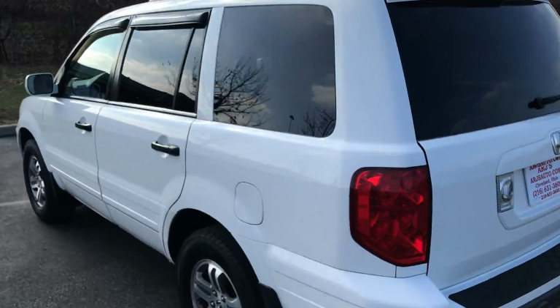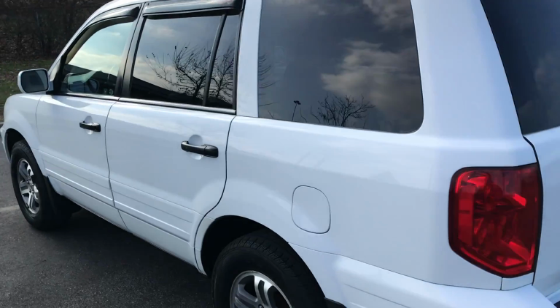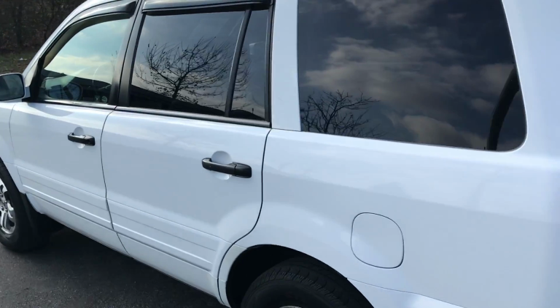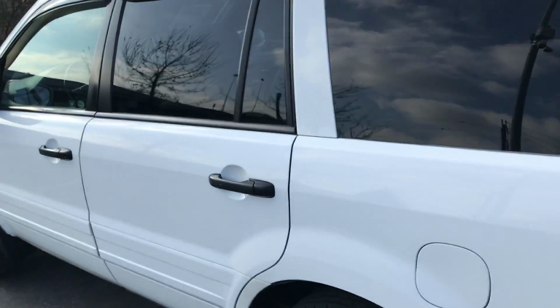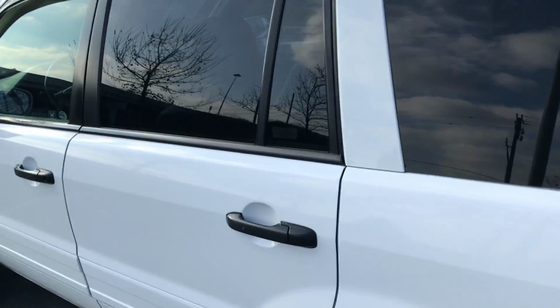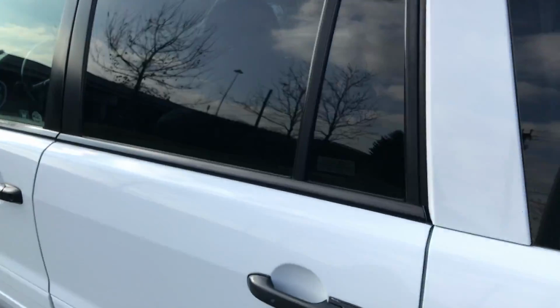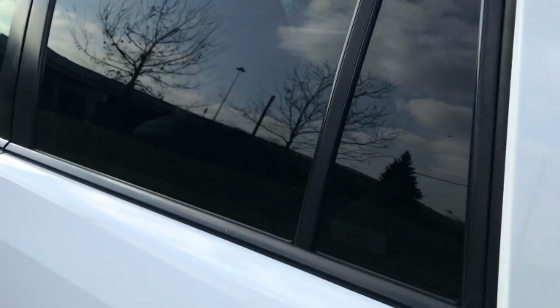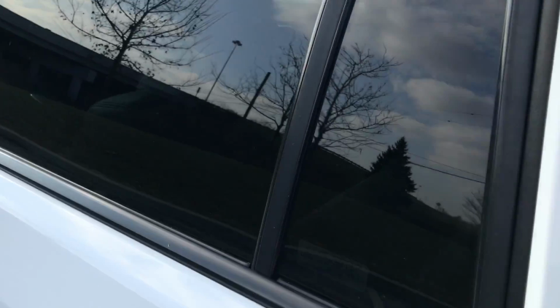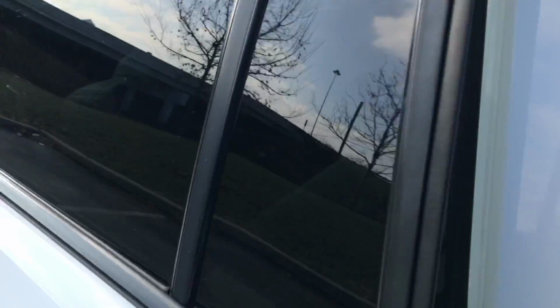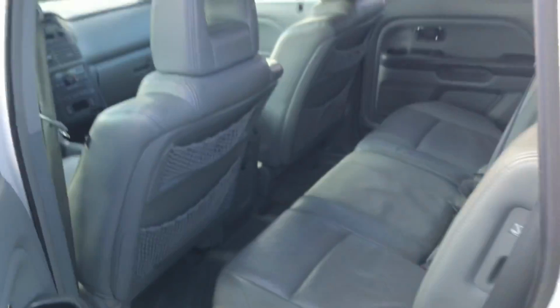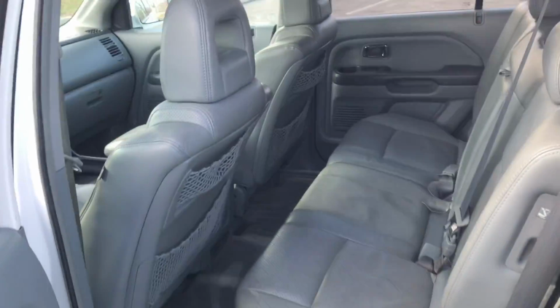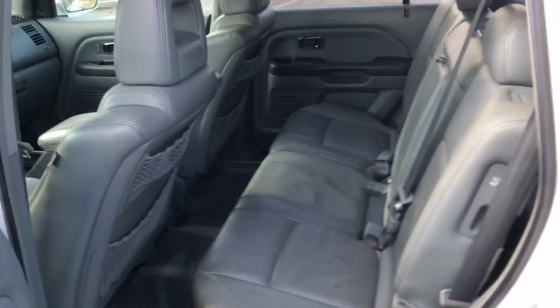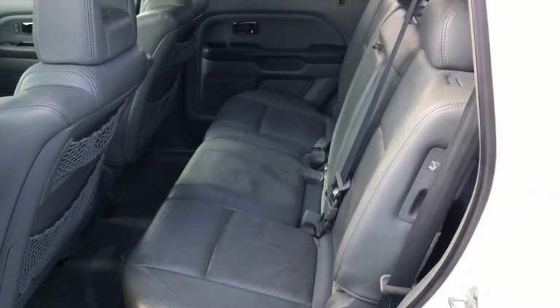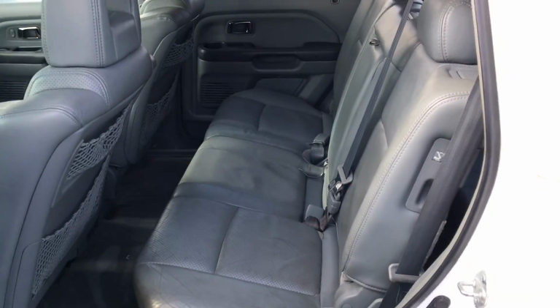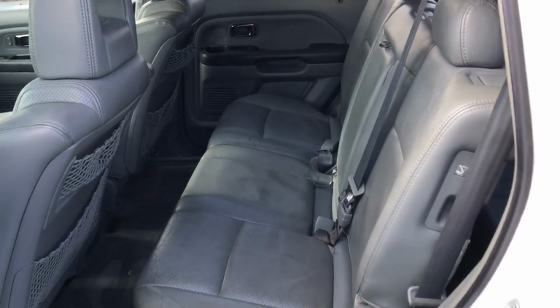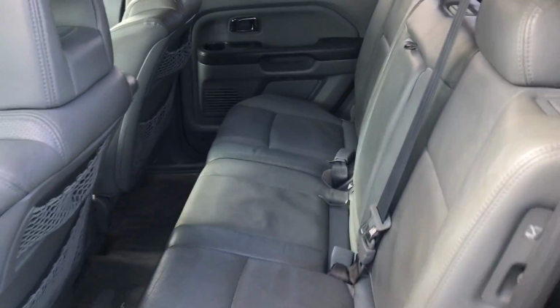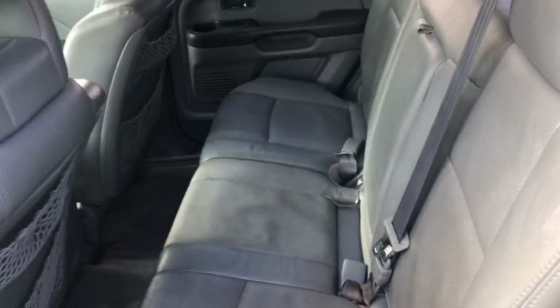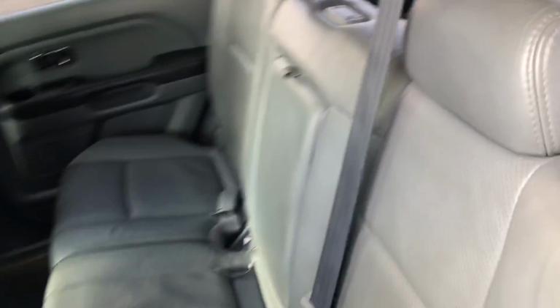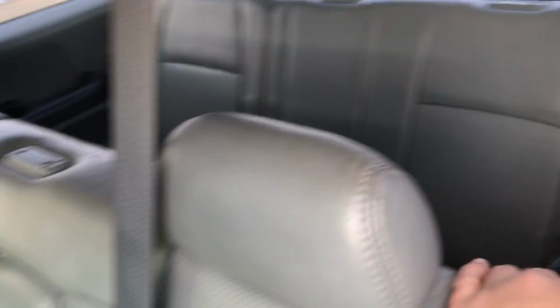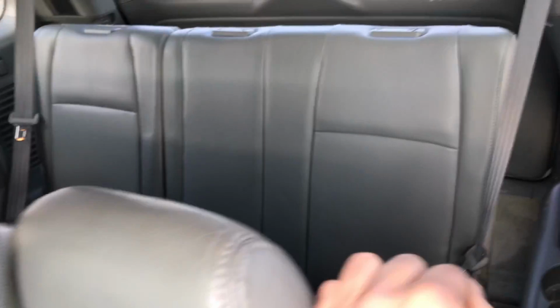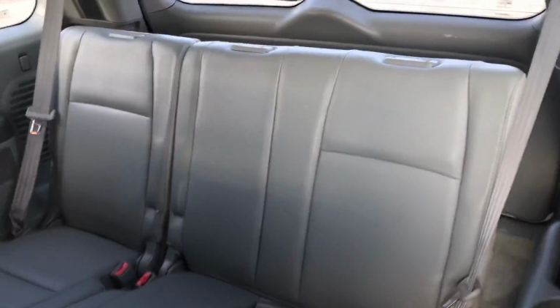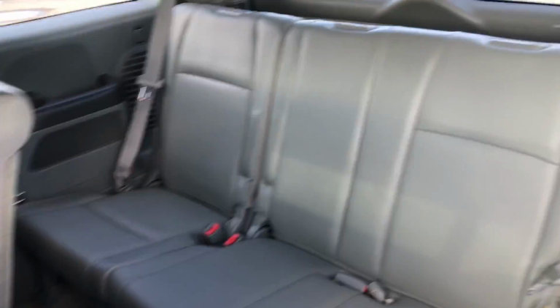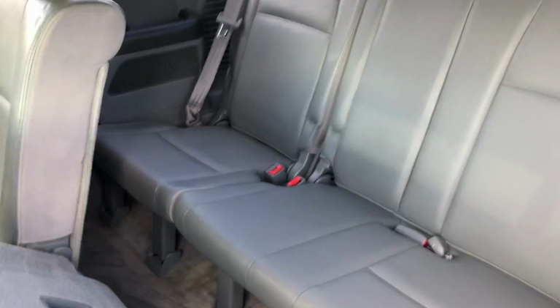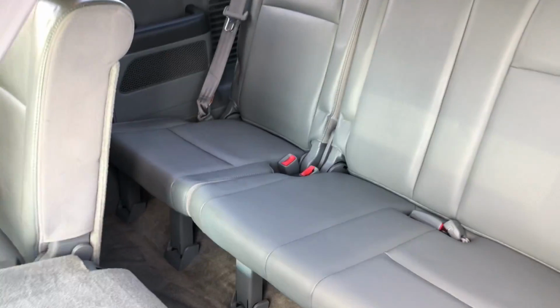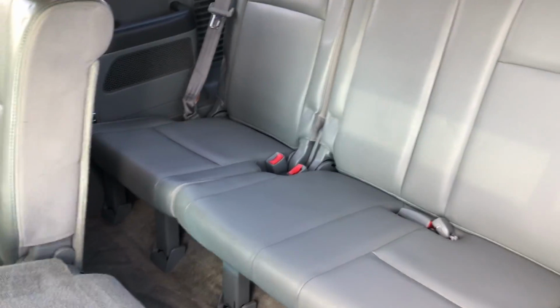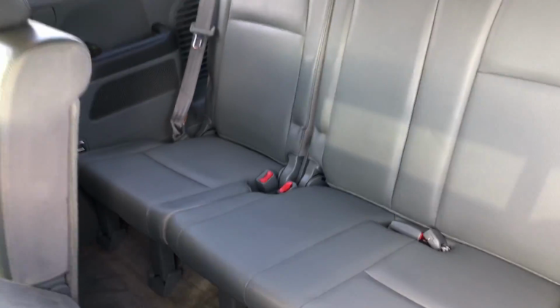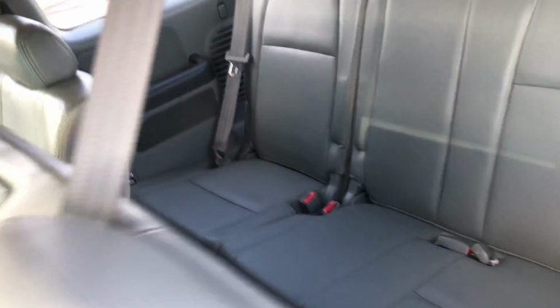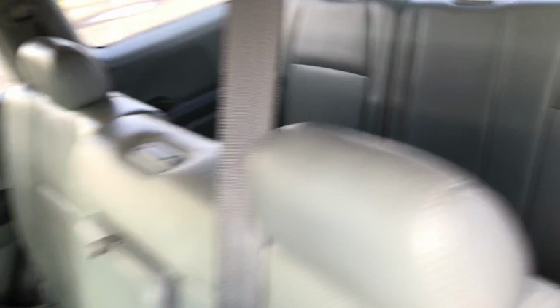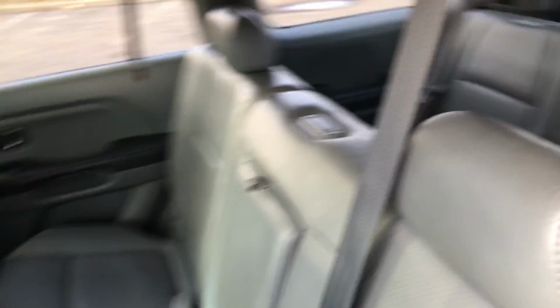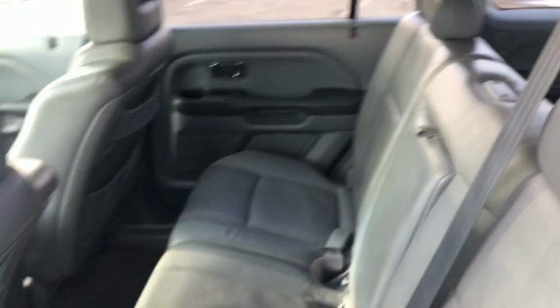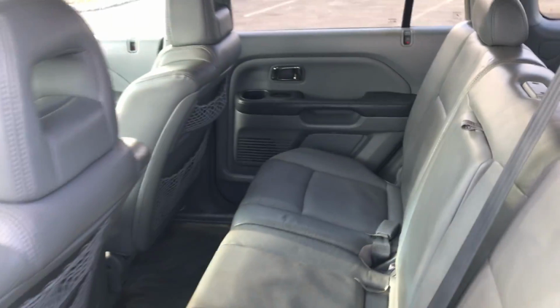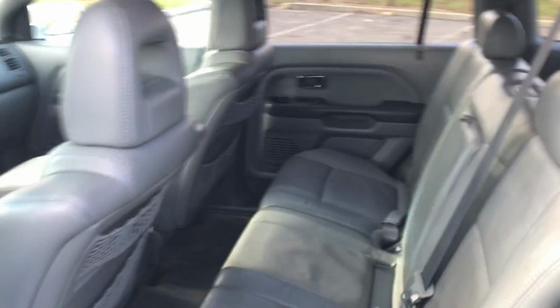We get to the back seat here. Open up and you see the gray leather interior. Seats fold flat for access to the third row, and all that will fold flat as well for storage.